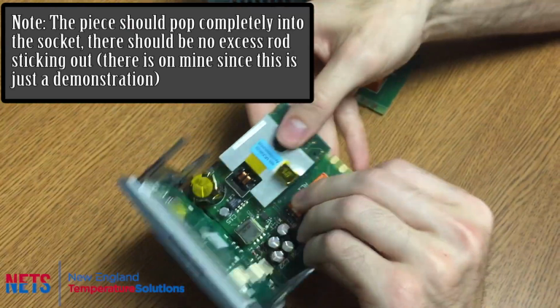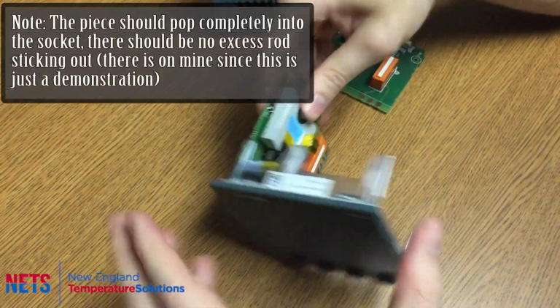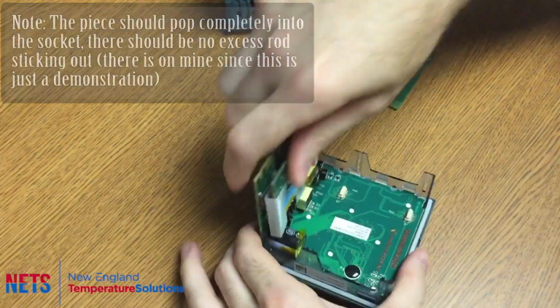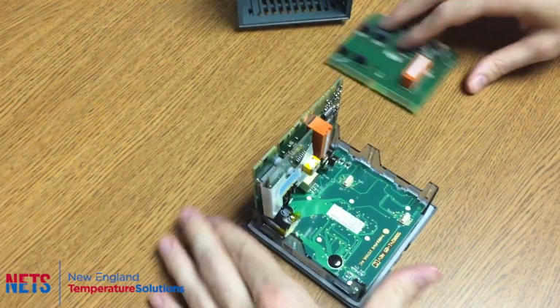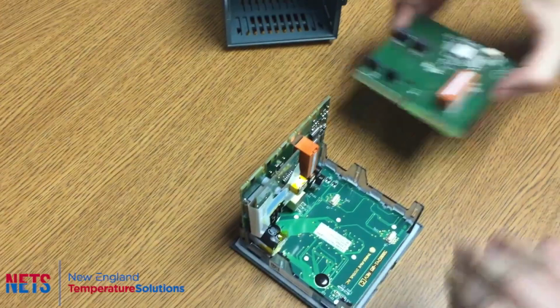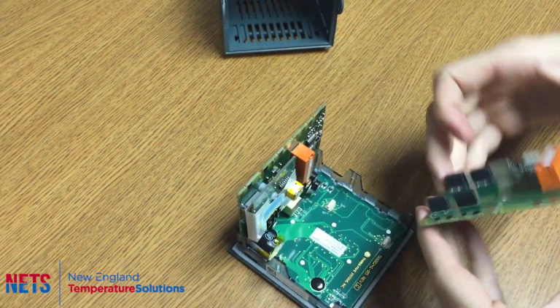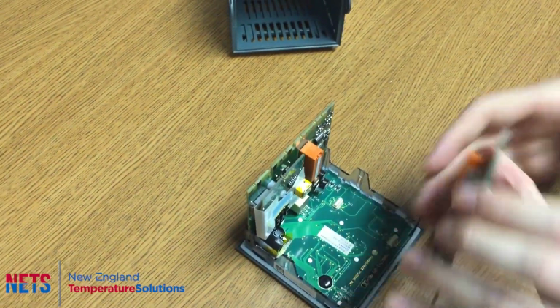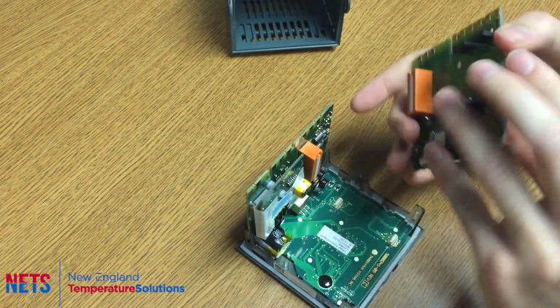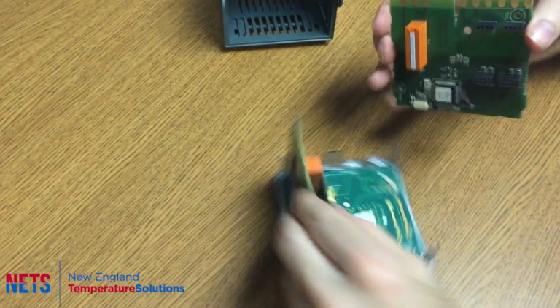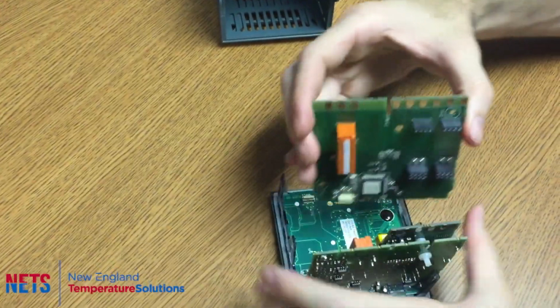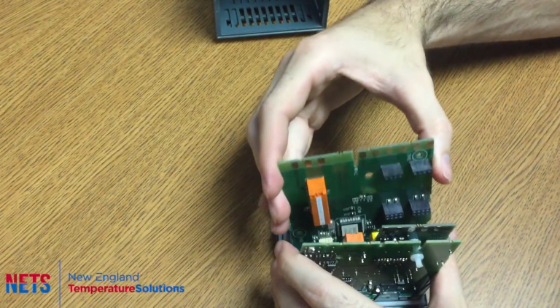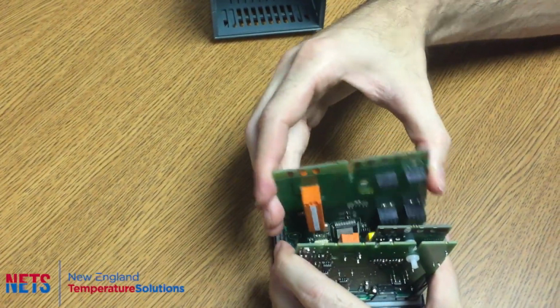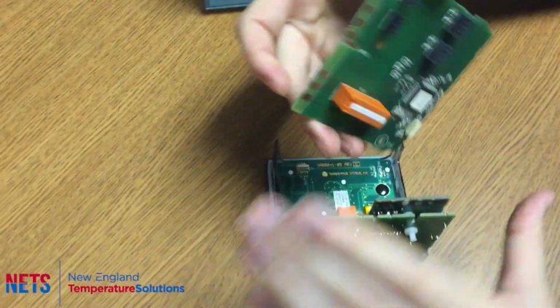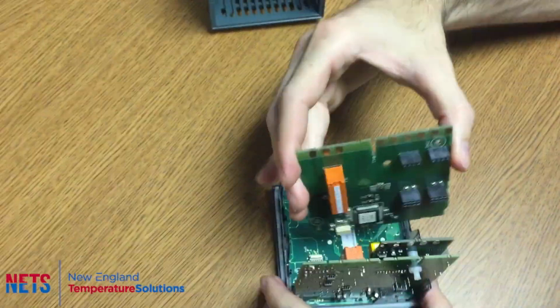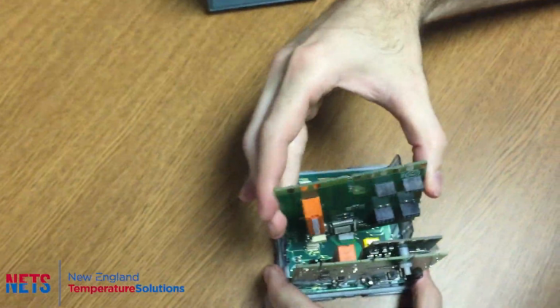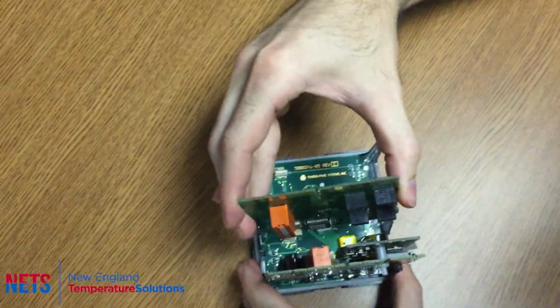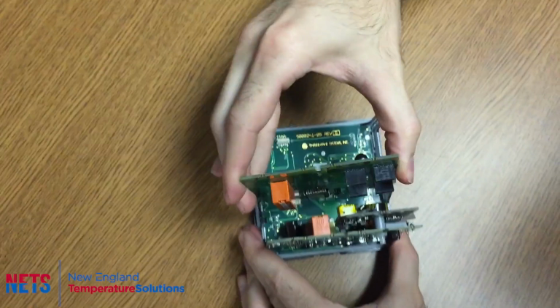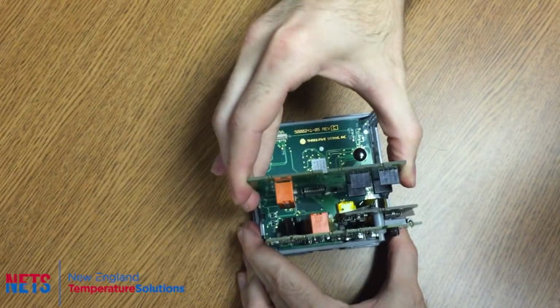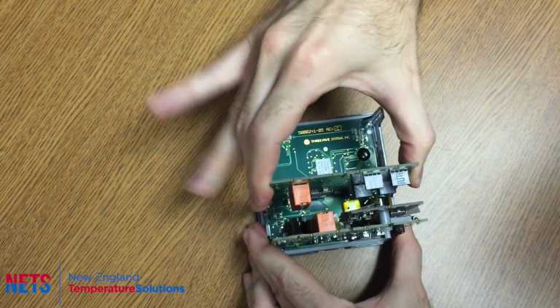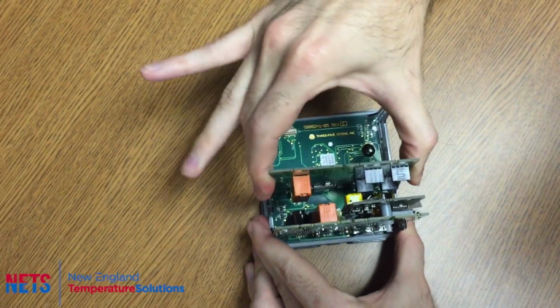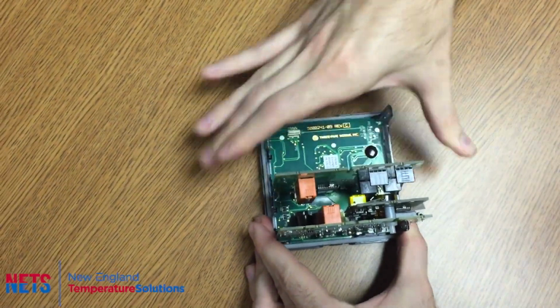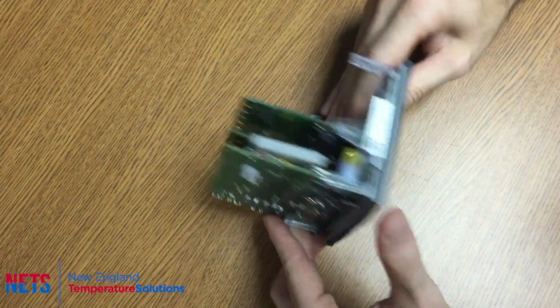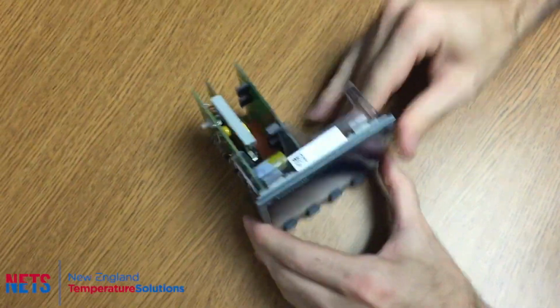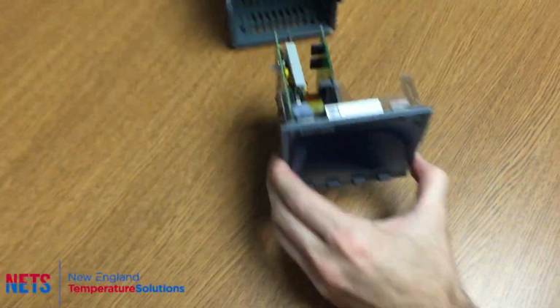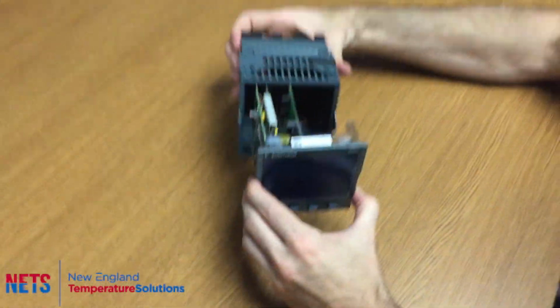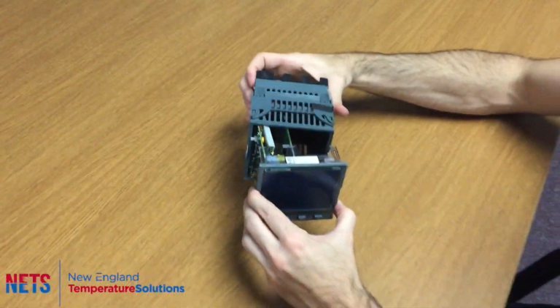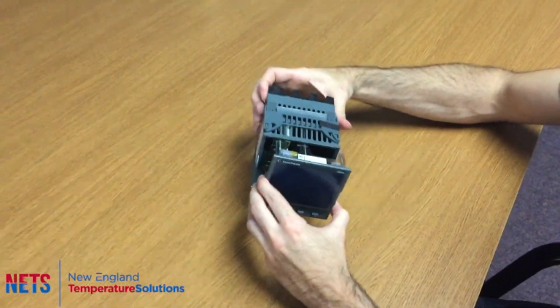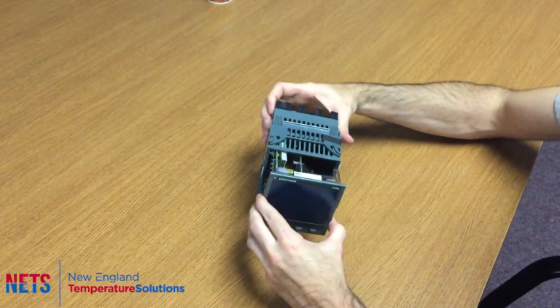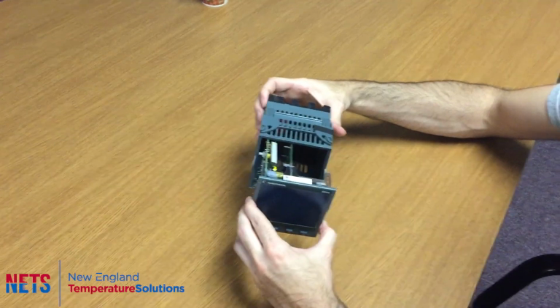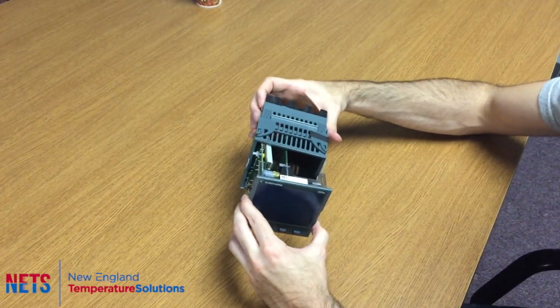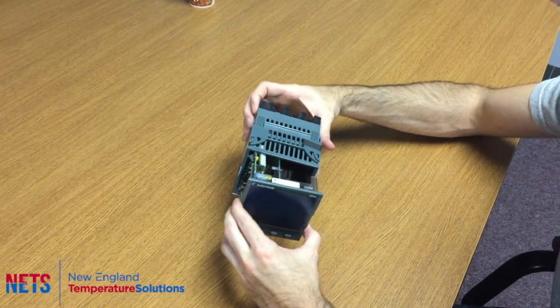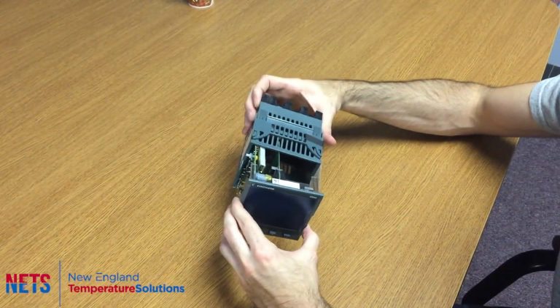Then you put the board back in and replace the controller back into the sleeve.